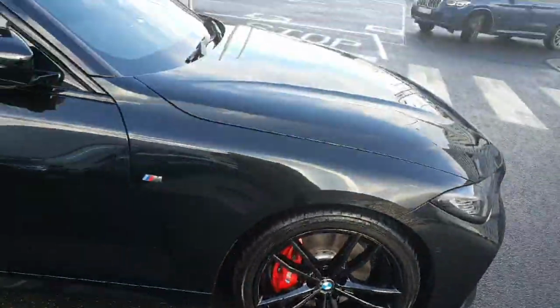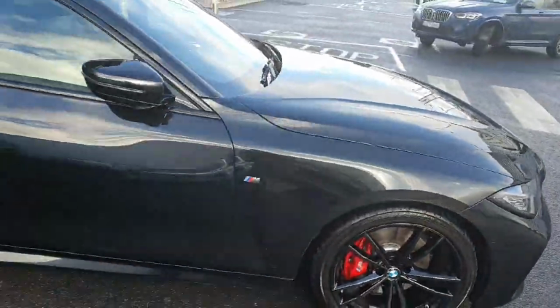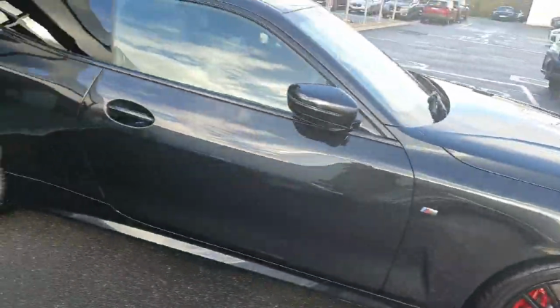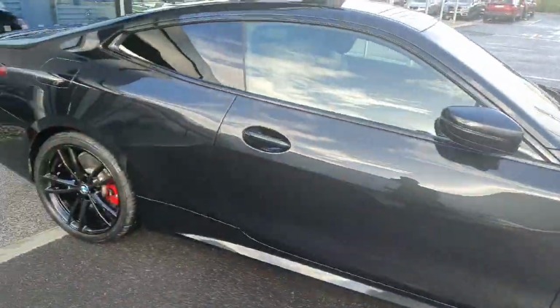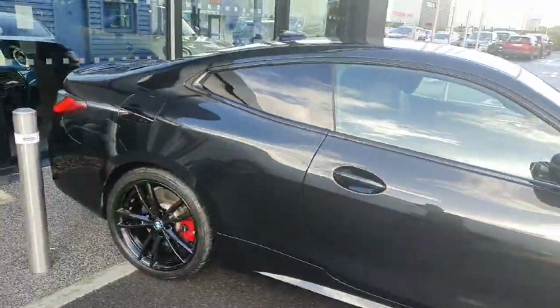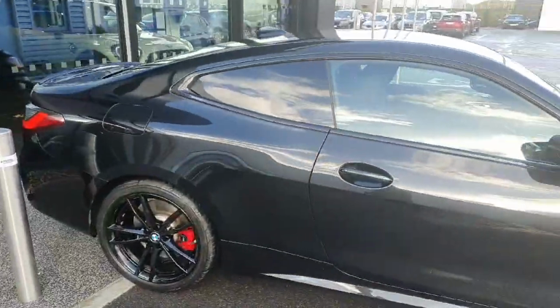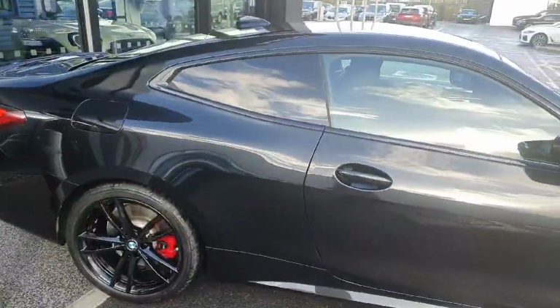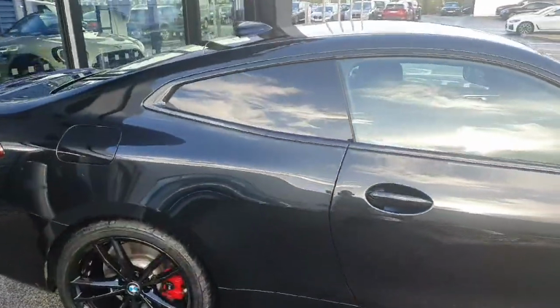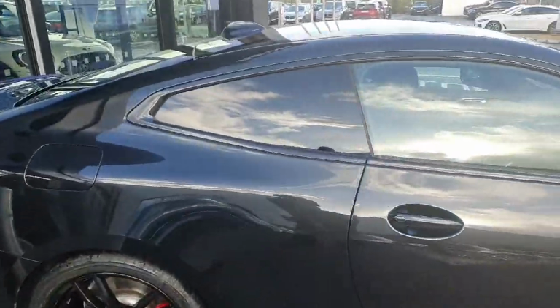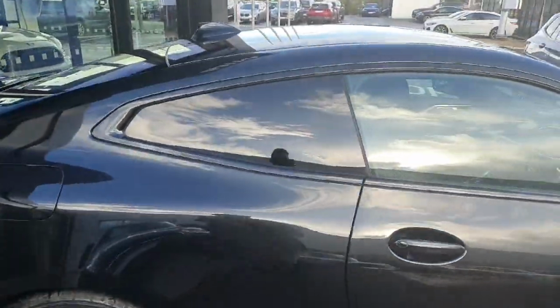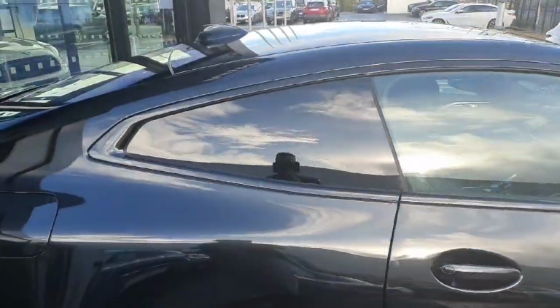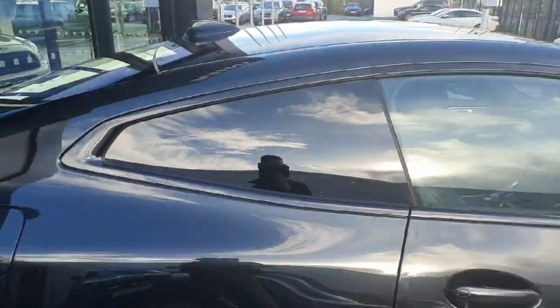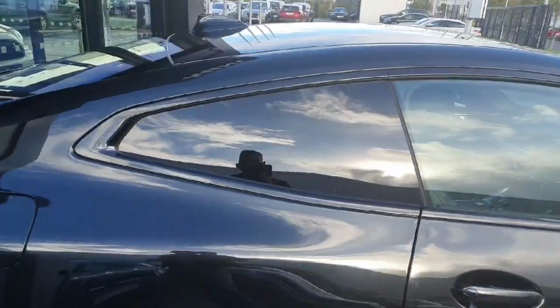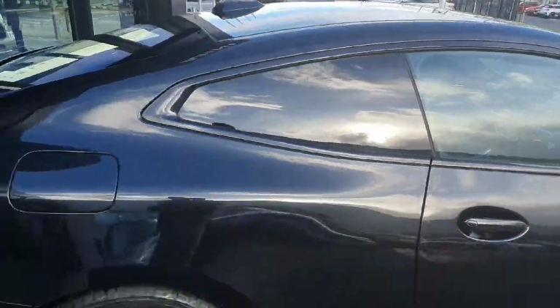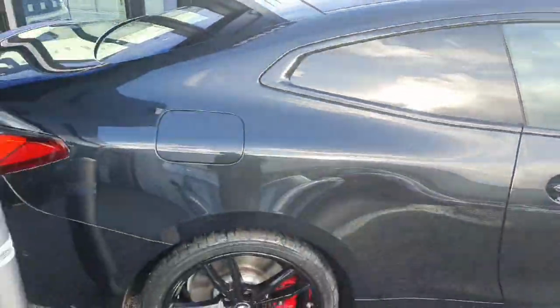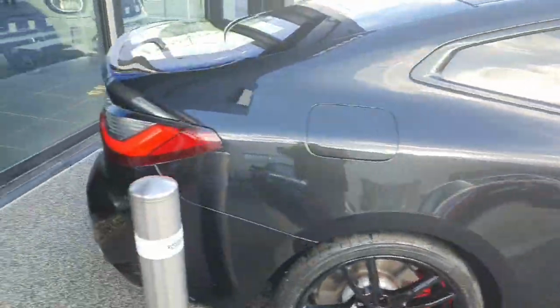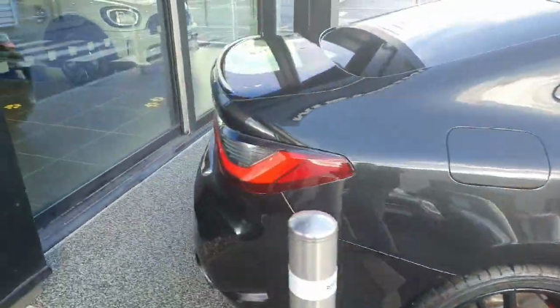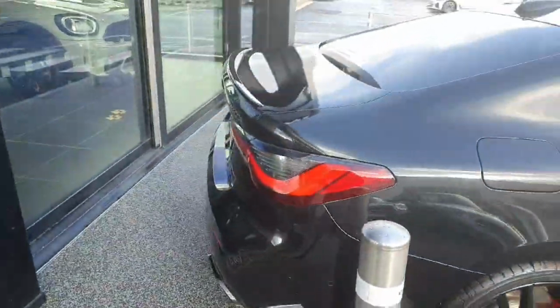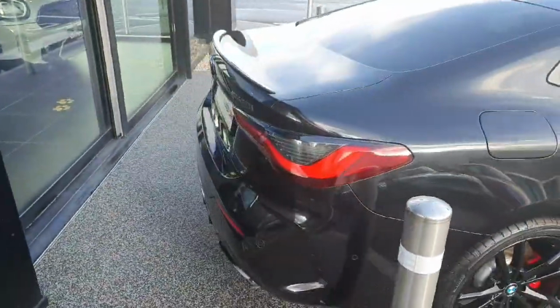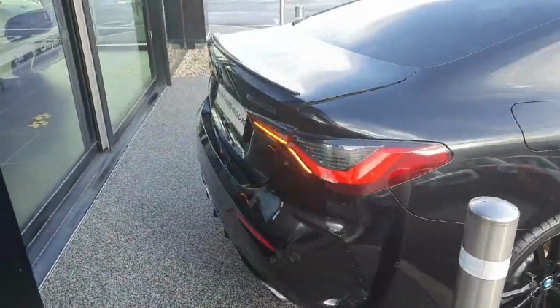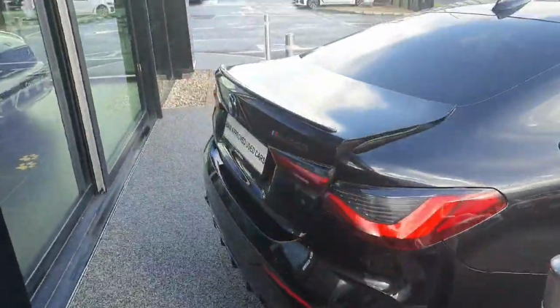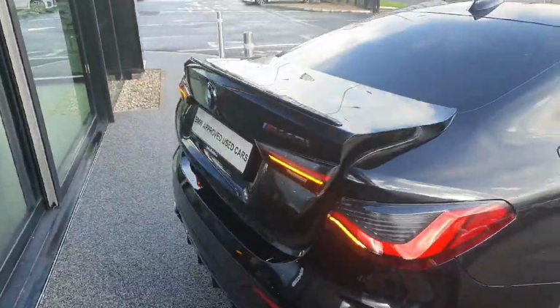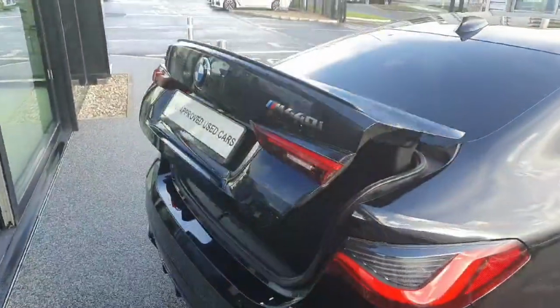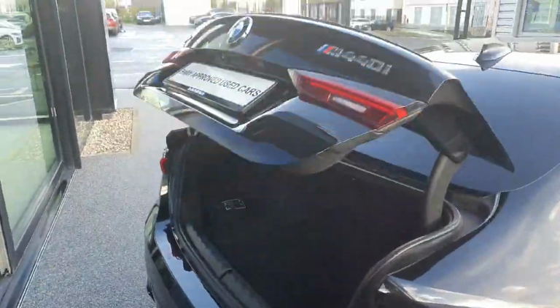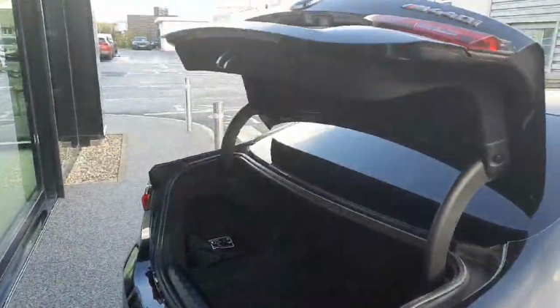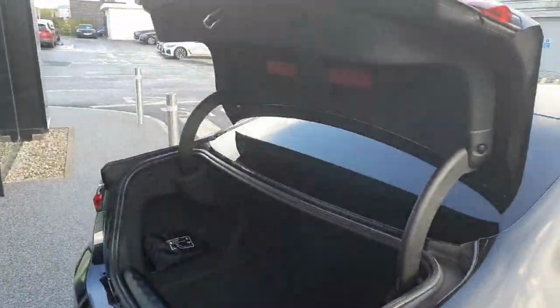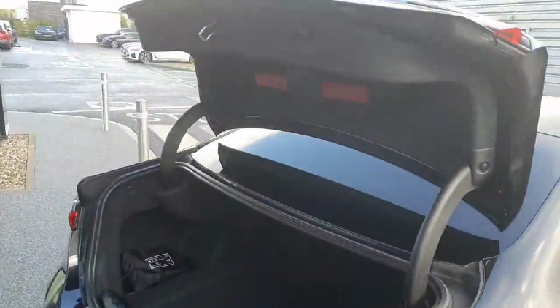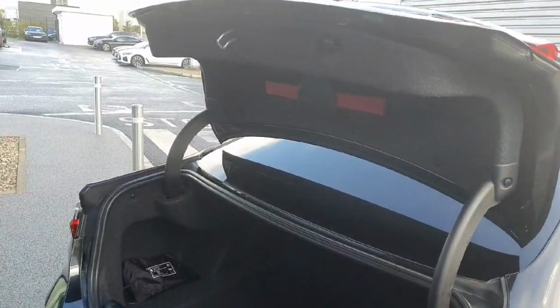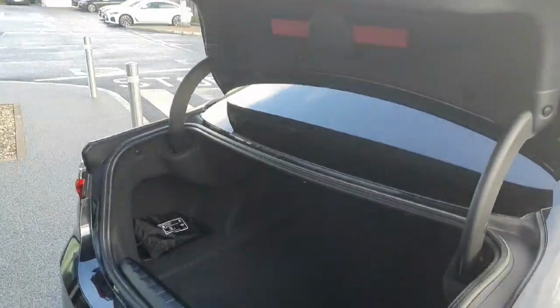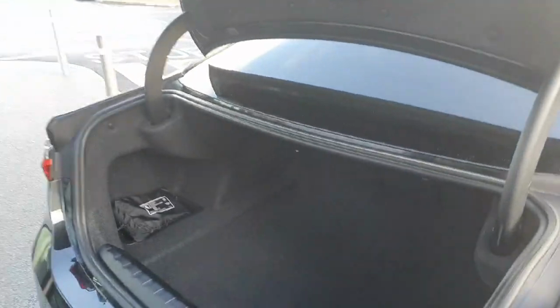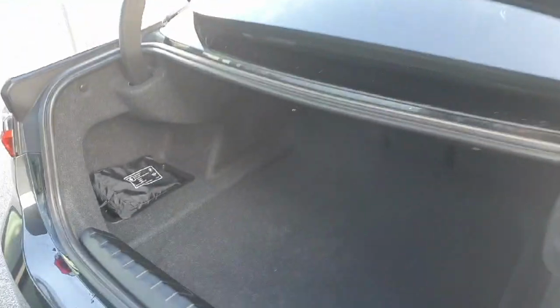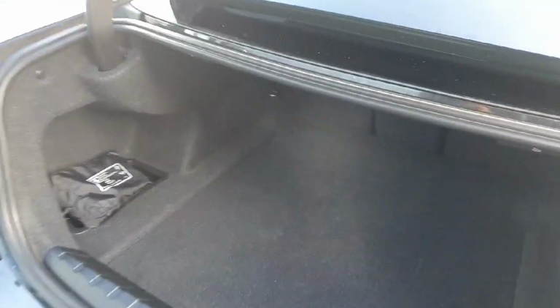Coming around to the back, as you can see we also have privacy glass on the rear of the car. The boot is fully automatic — it will come up when you press it on the key.